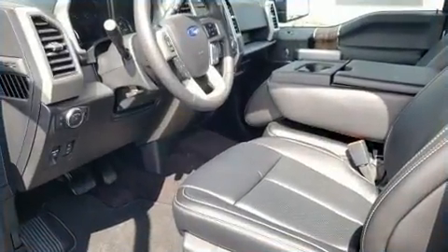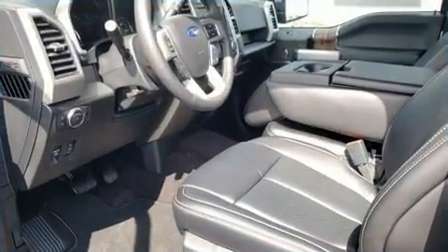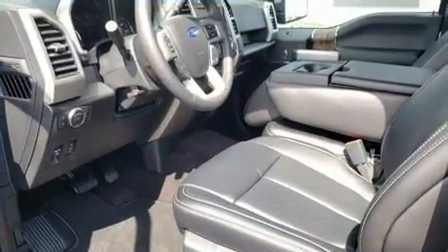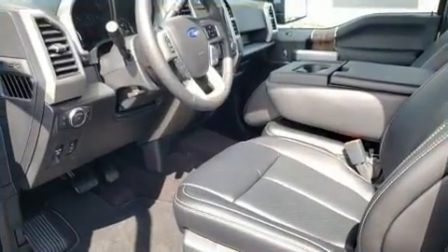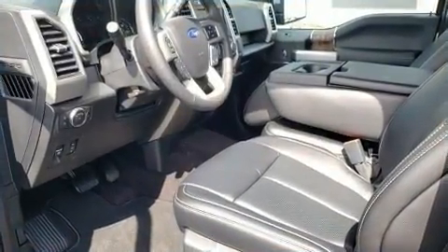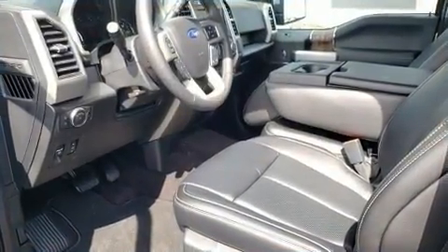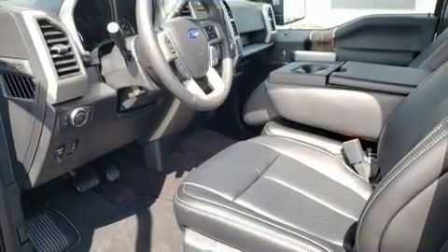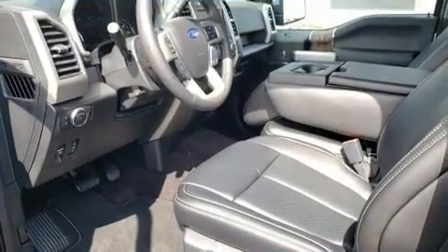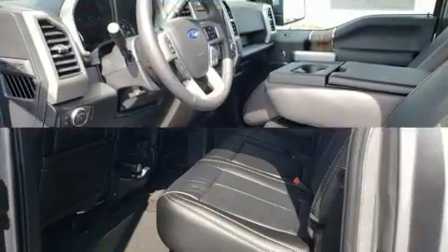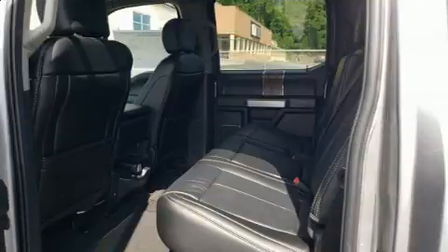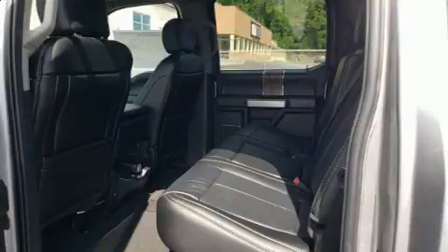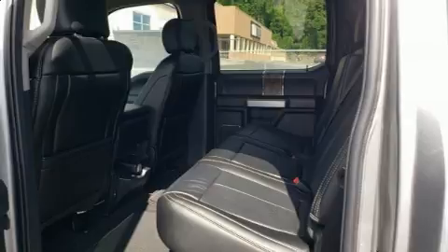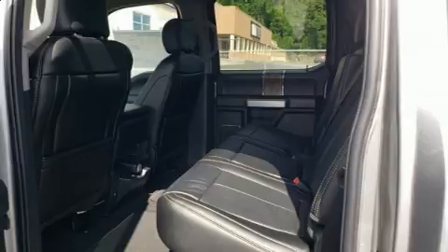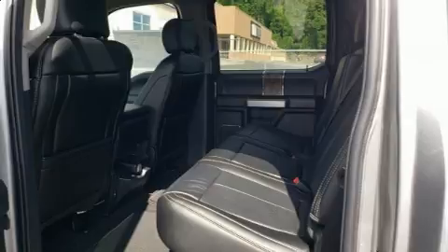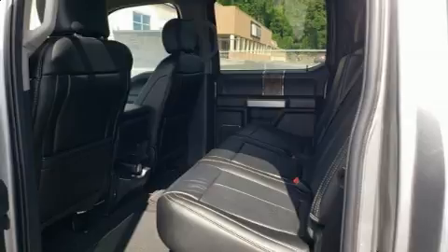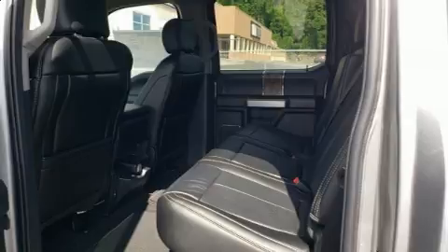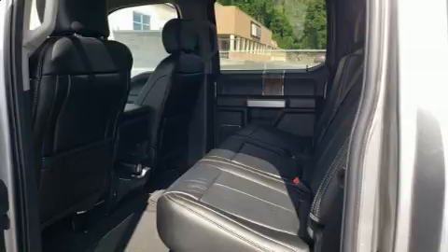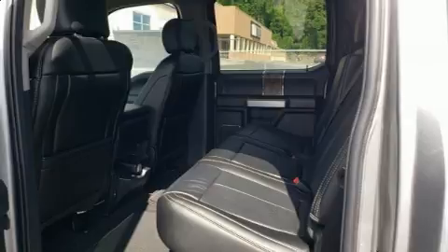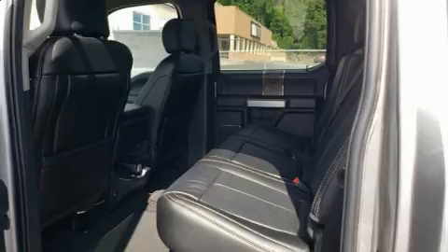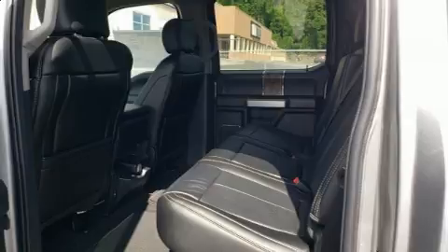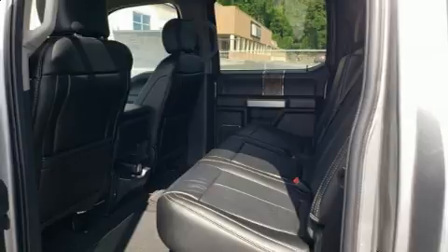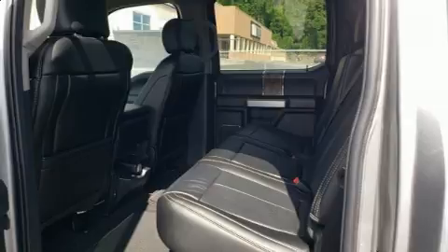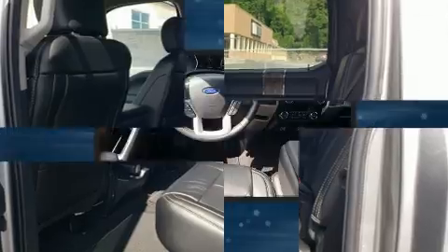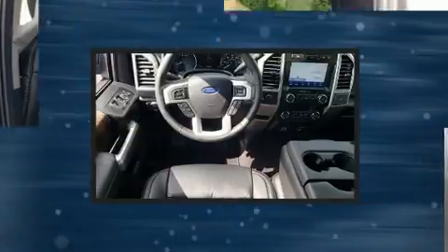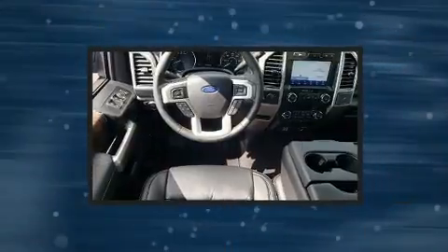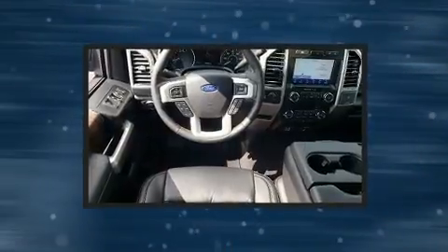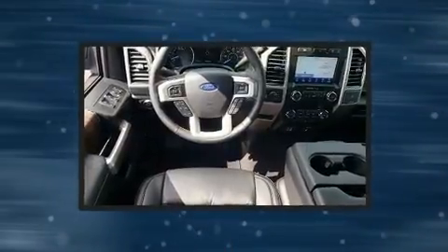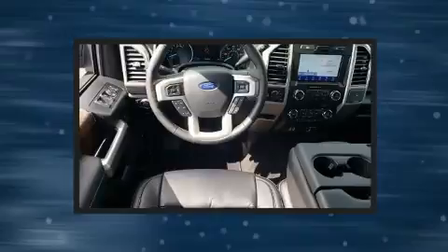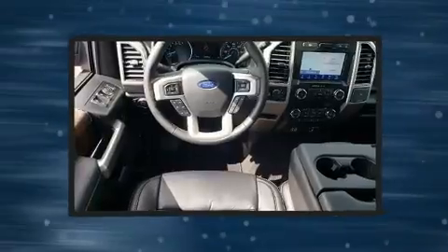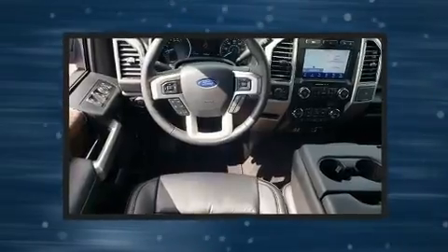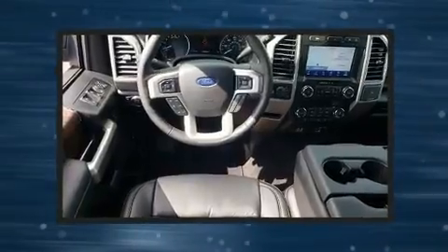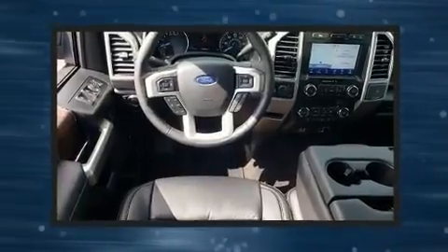Top features include a split folding rear seat, variably intermittent wipers, a rear-step bumper, fully automatic headlights, and much more.